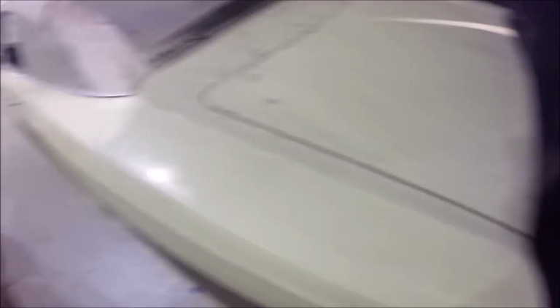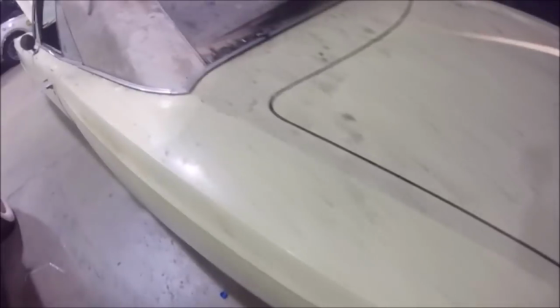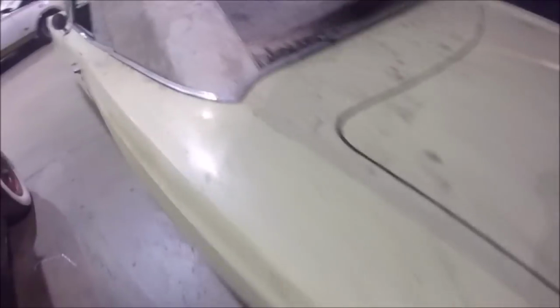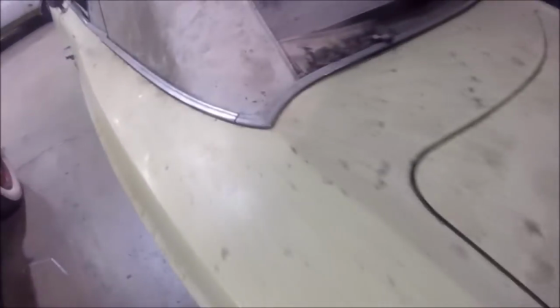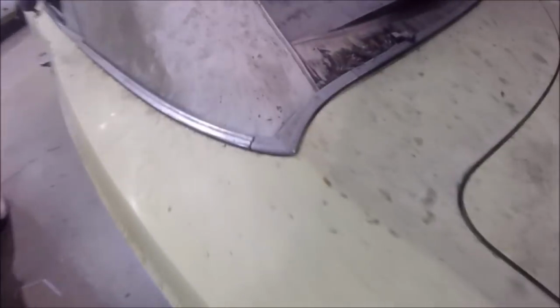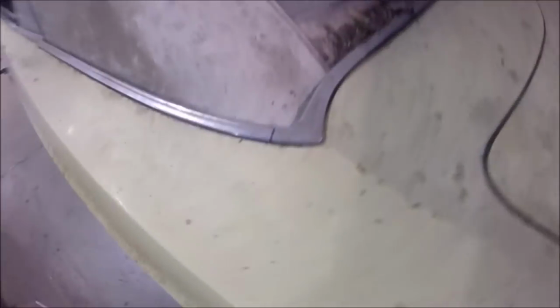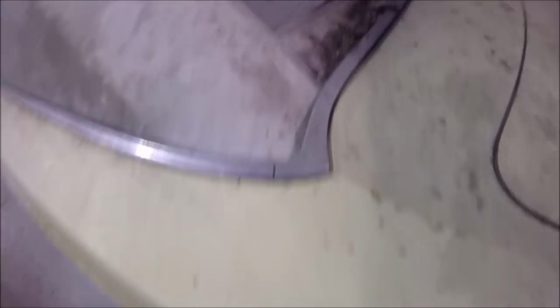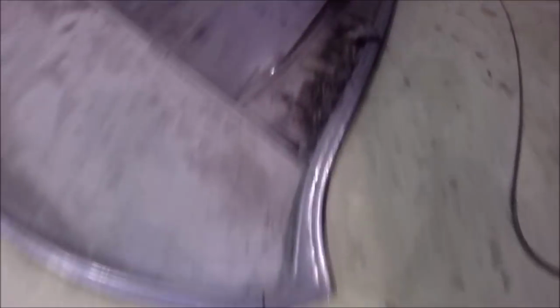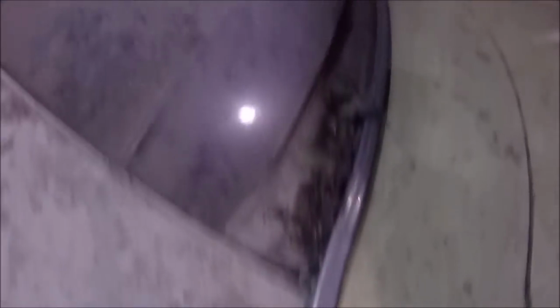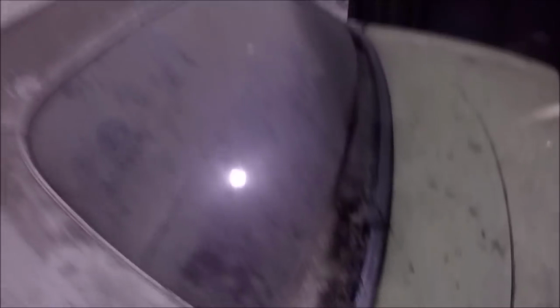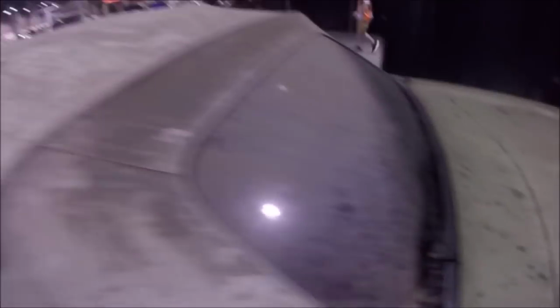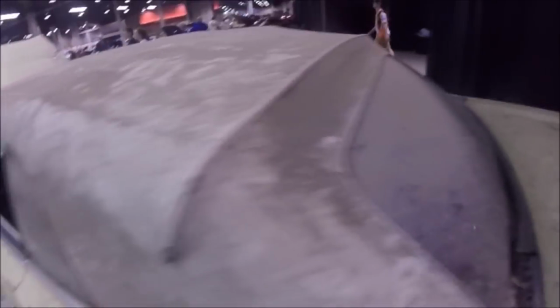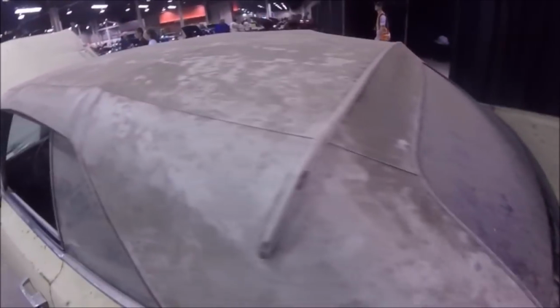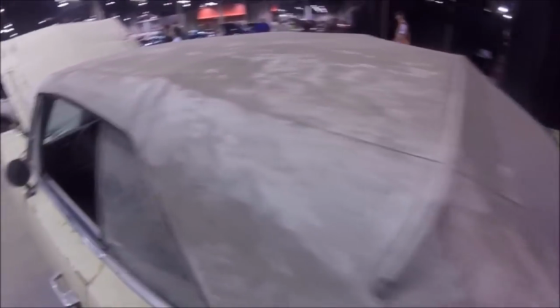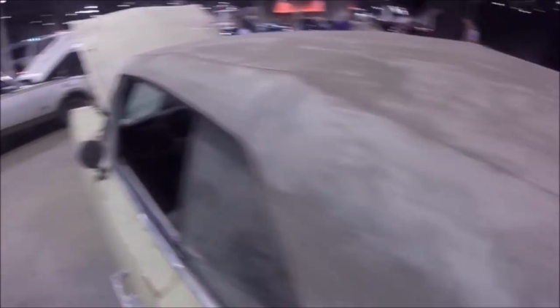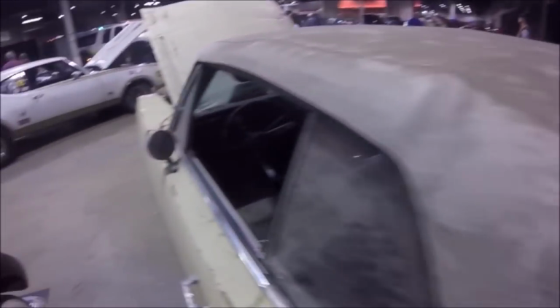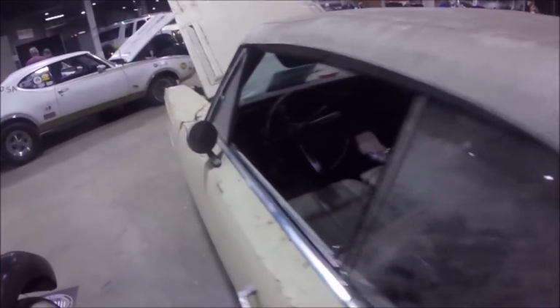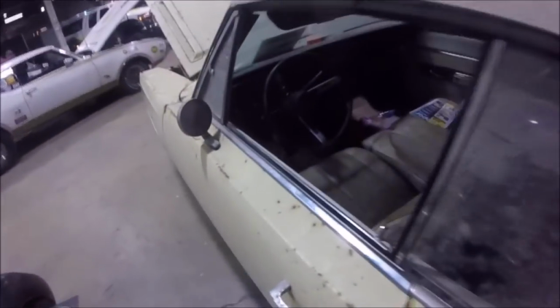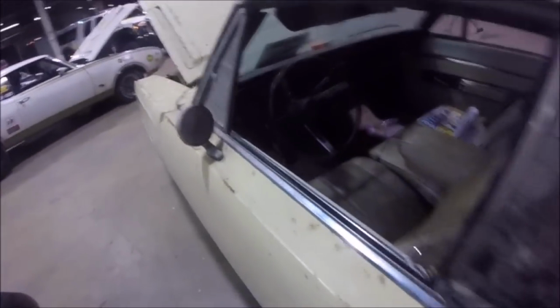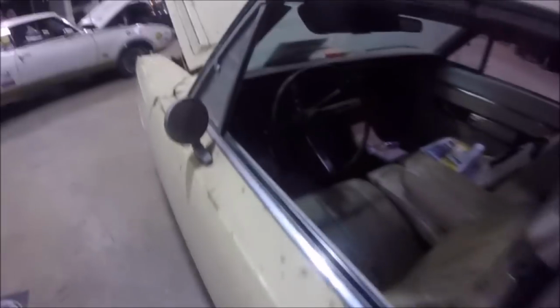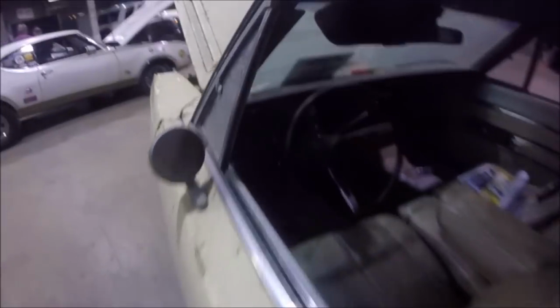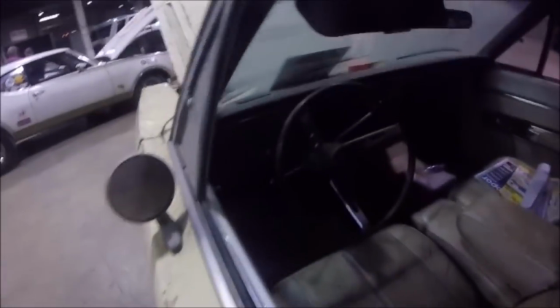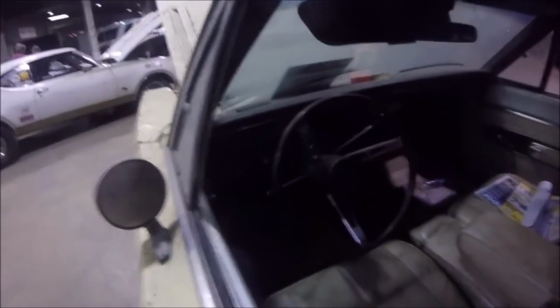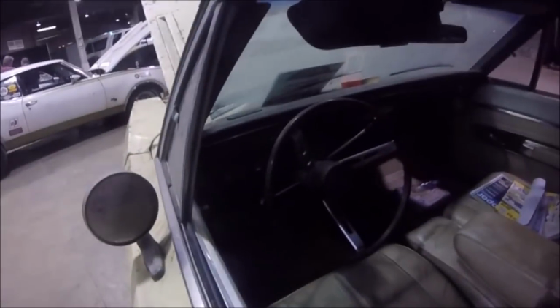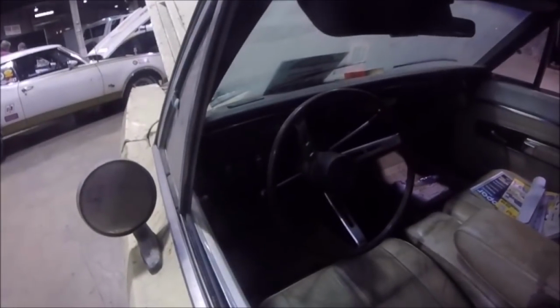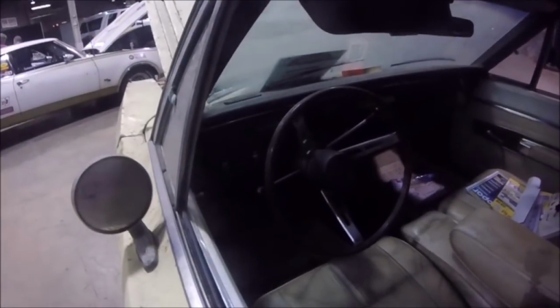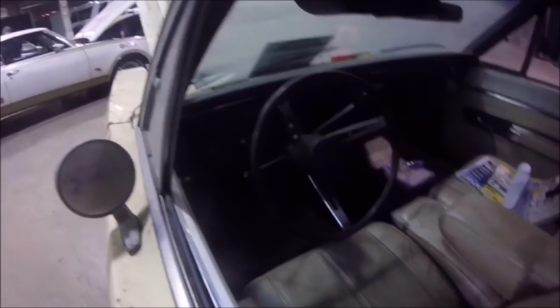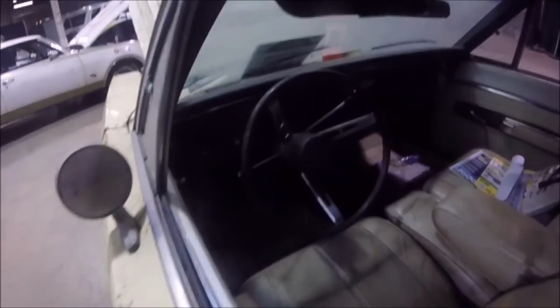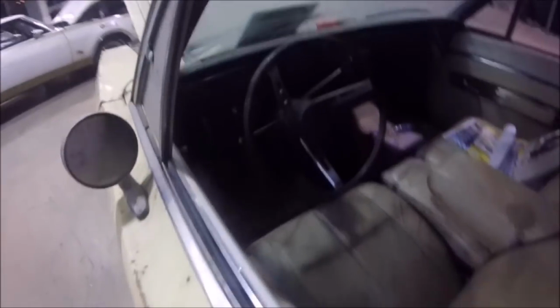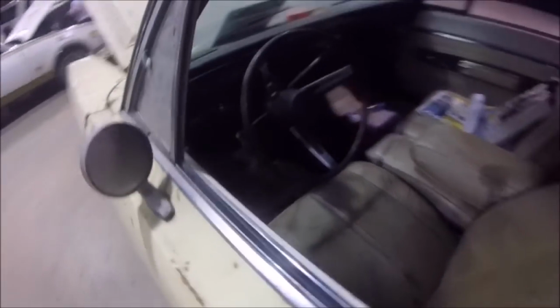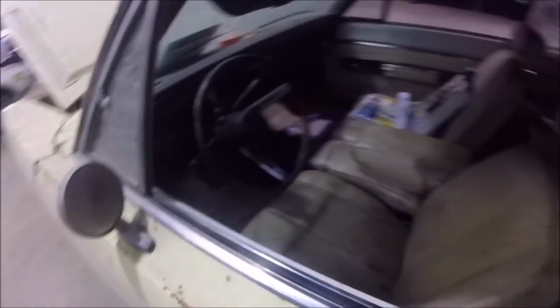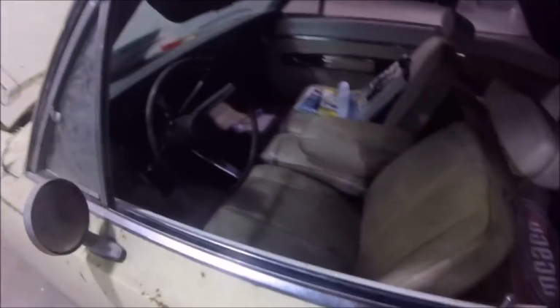I mean, look at this — the stuff still on the window. It's an automatic on the column; it's not a four-speed car. My bad.